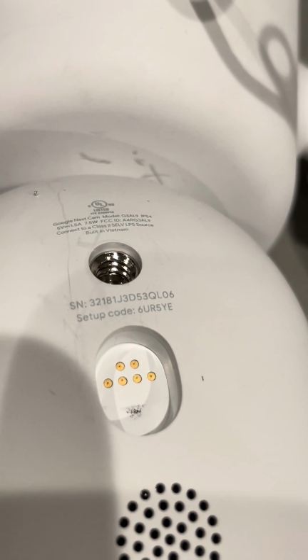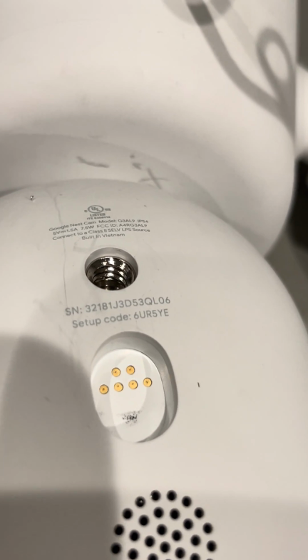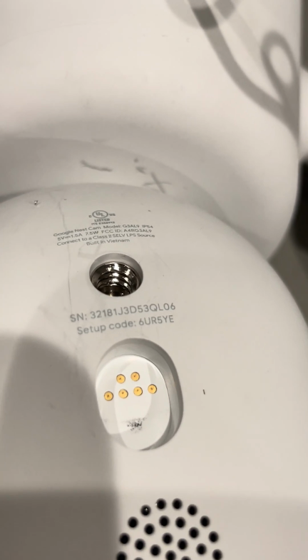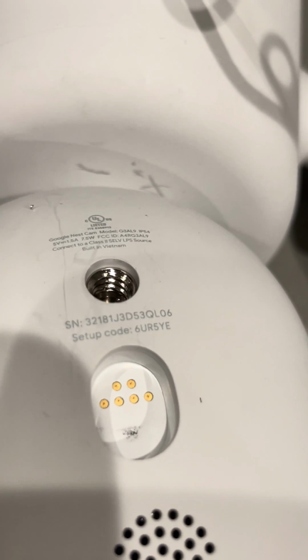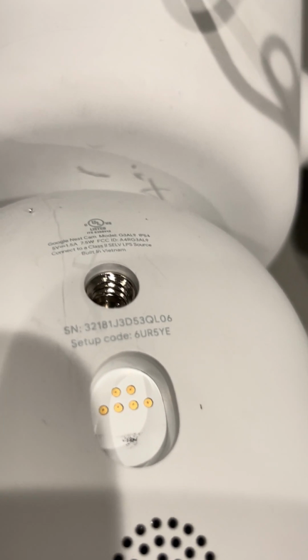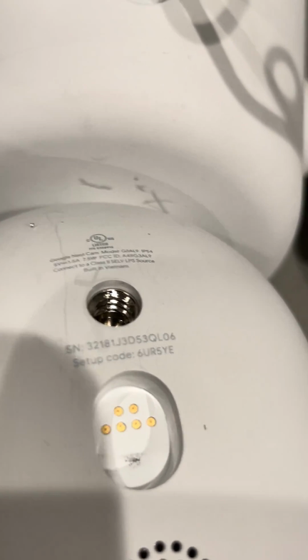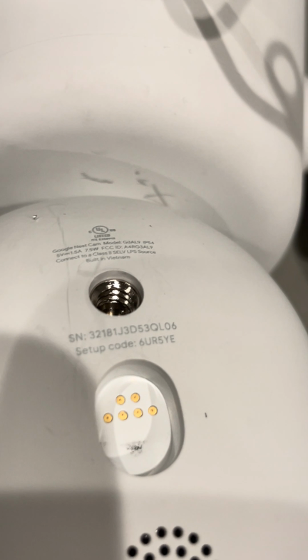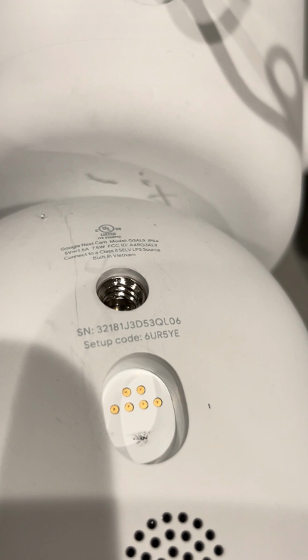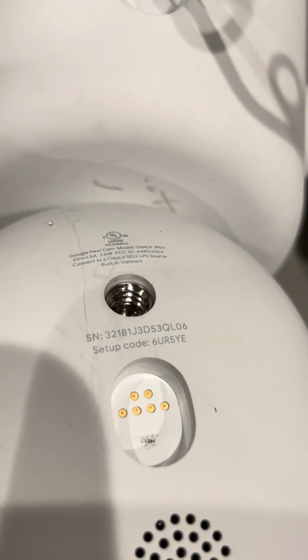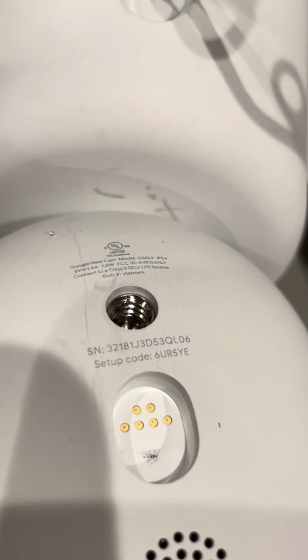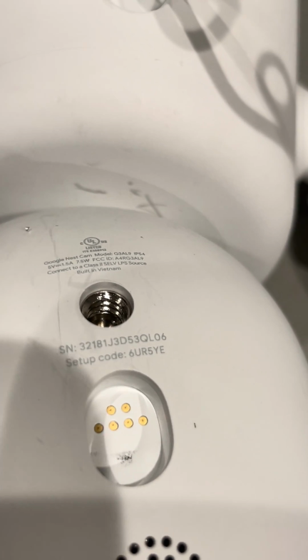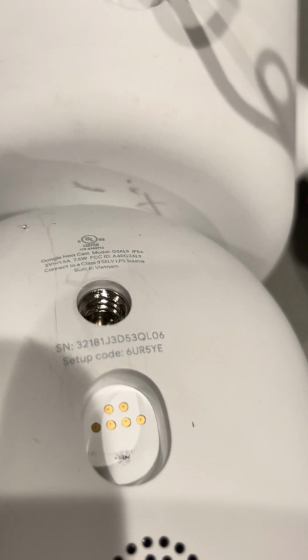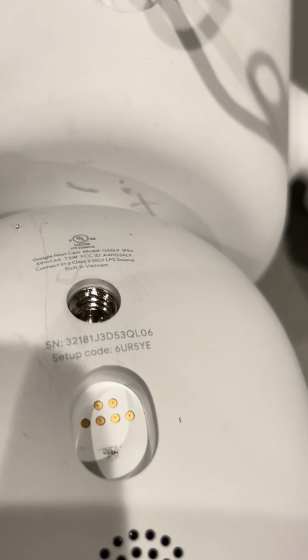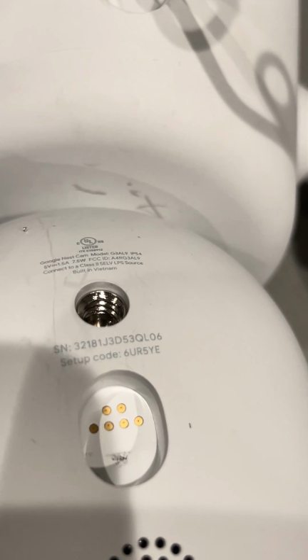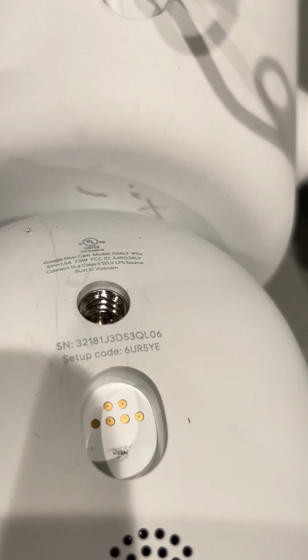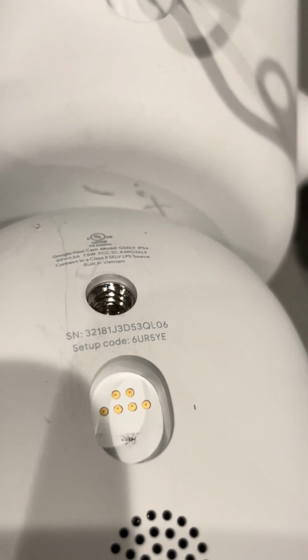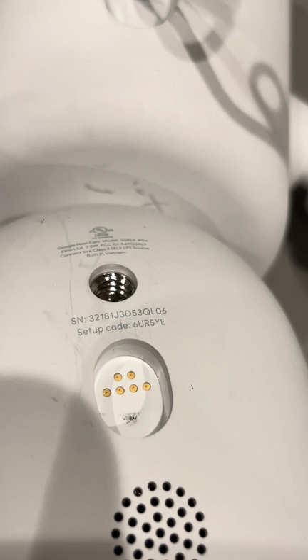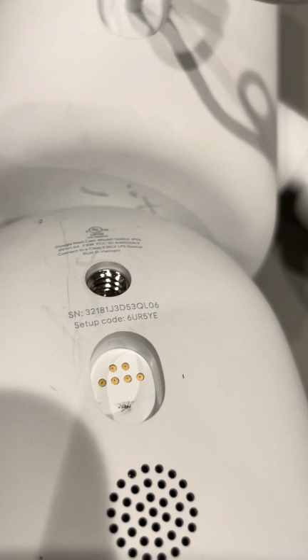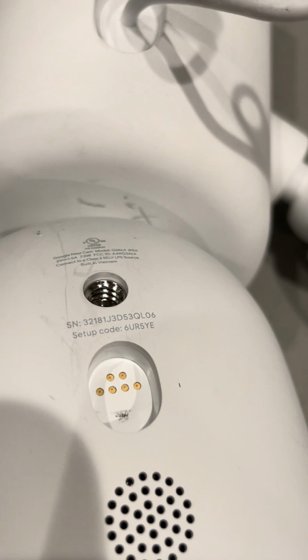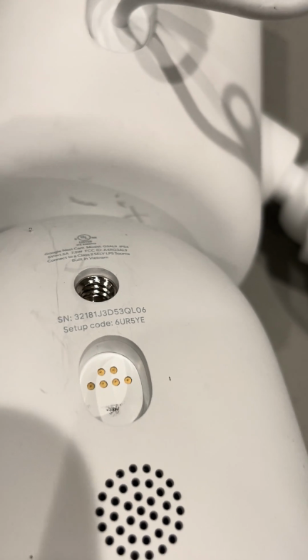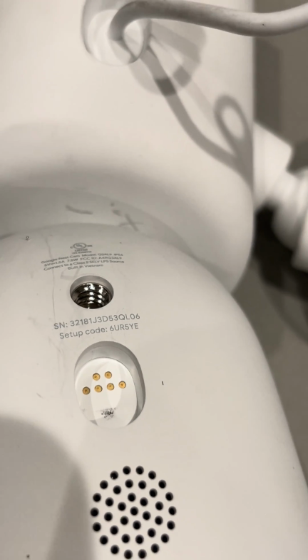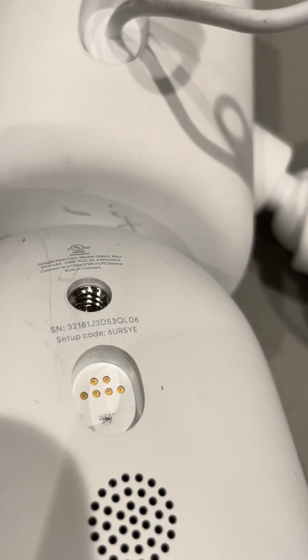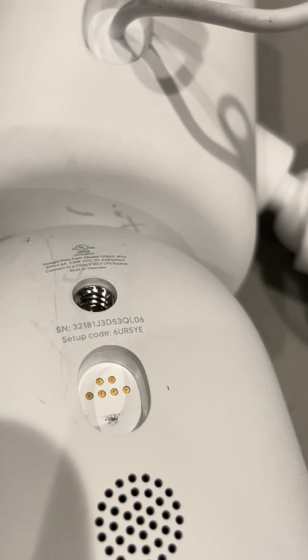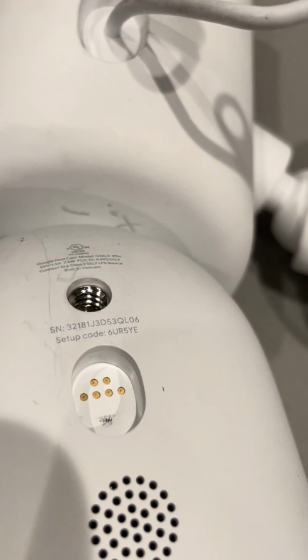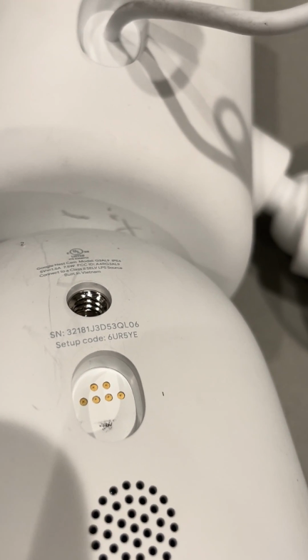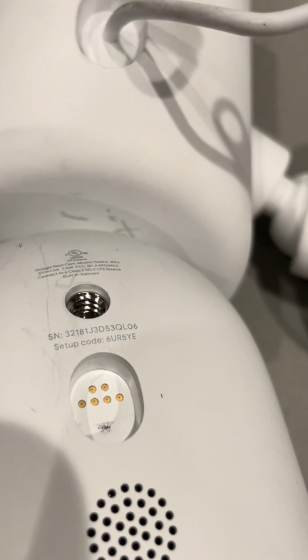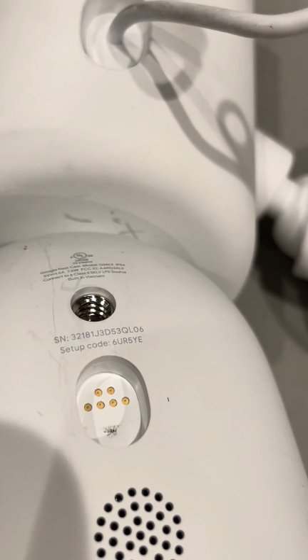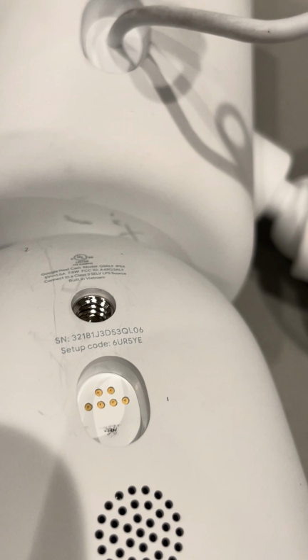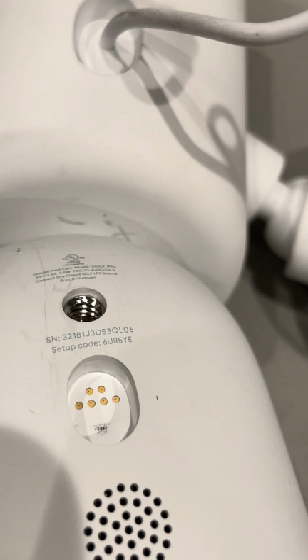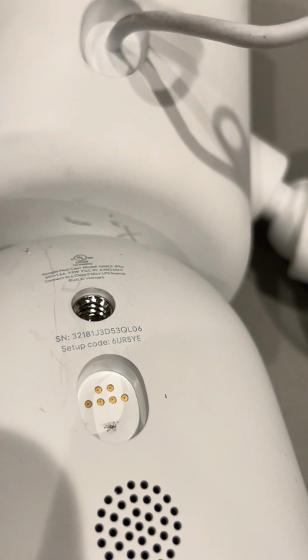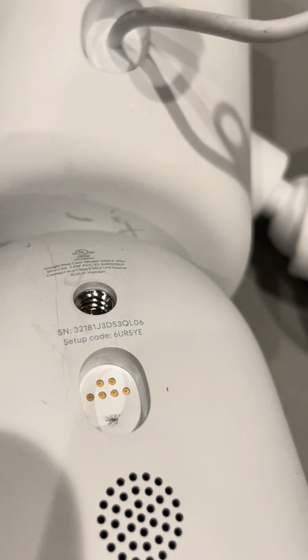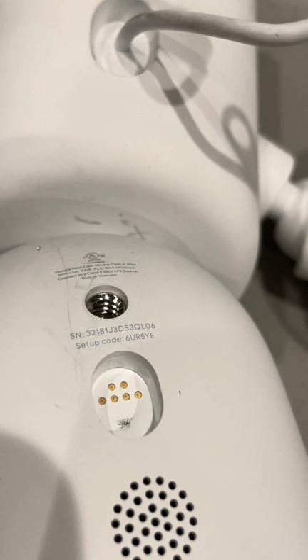Starting with a six and ending with an E. Why Google makes it so hard to find this, I don't know, but that's how it is. Anyway, I hope this saves you some time and grief if you are looking to connect your Nest camera to your home network. Thanks.